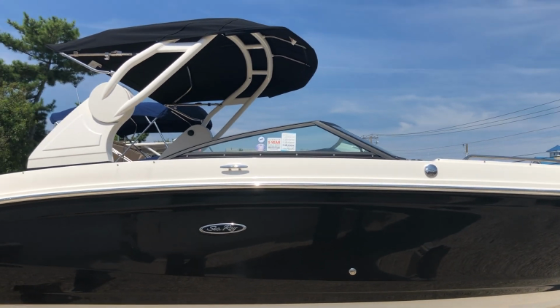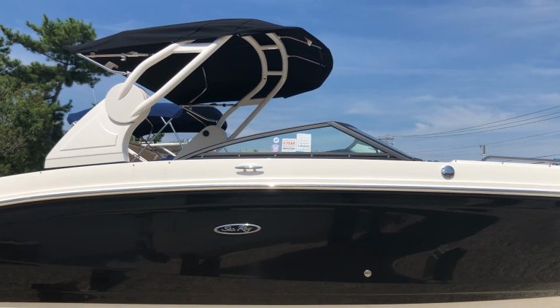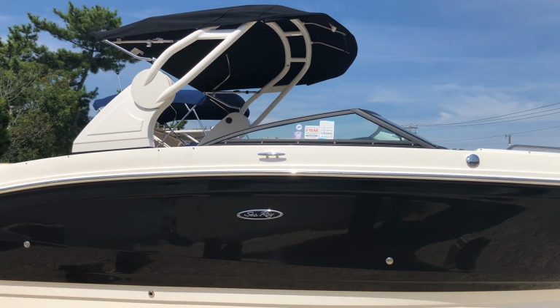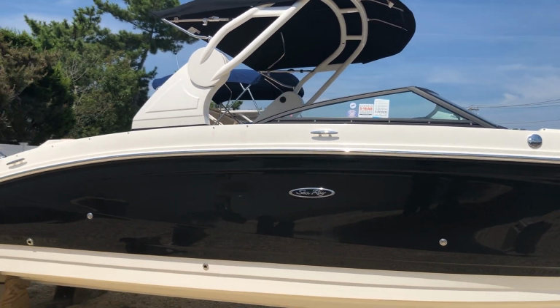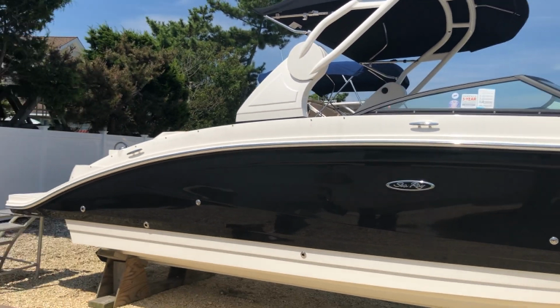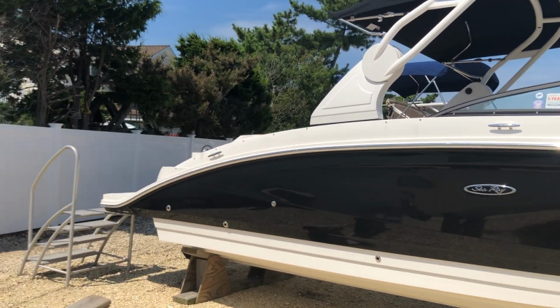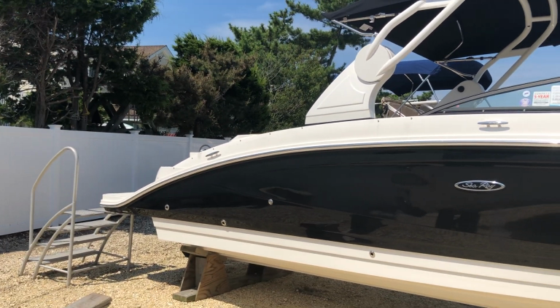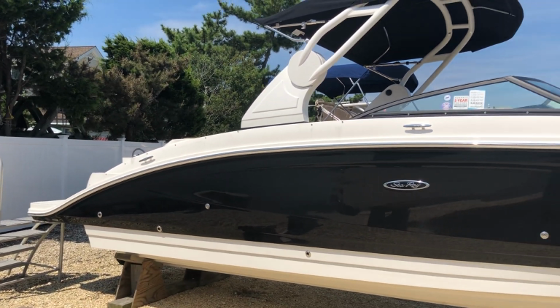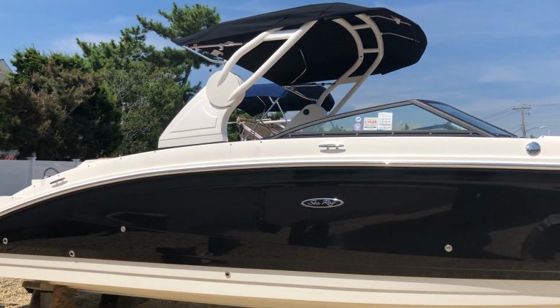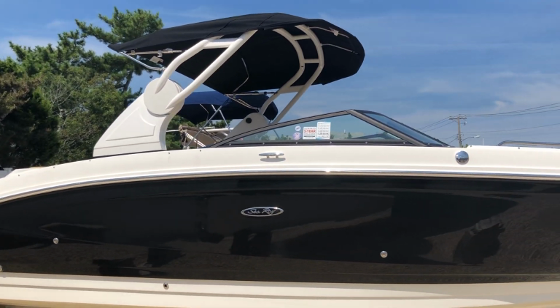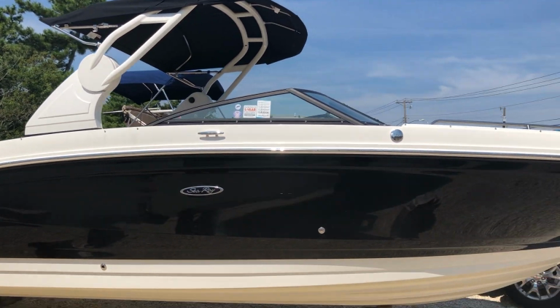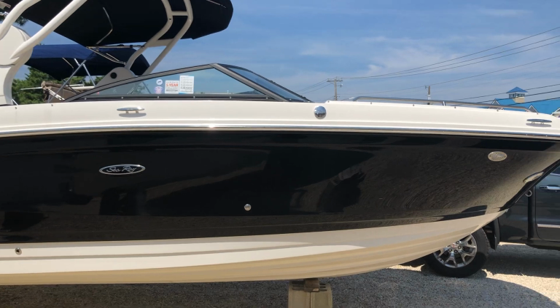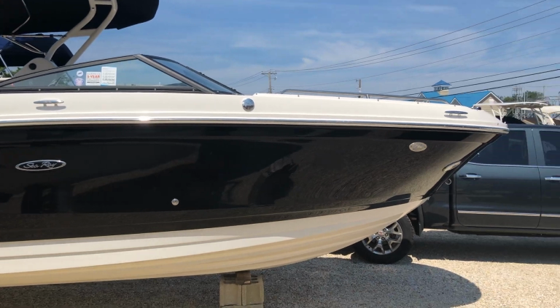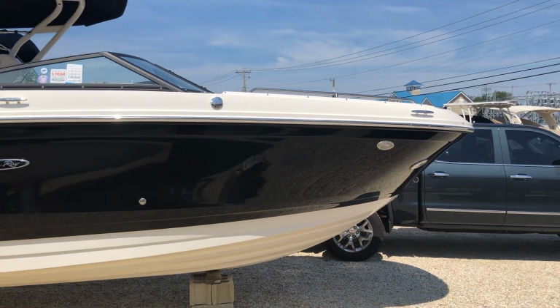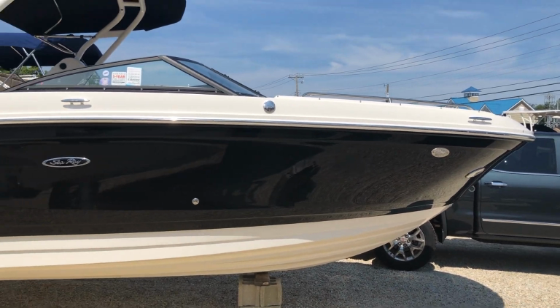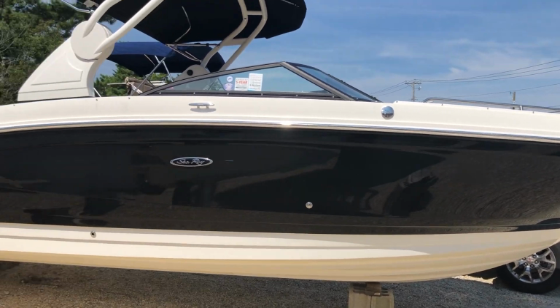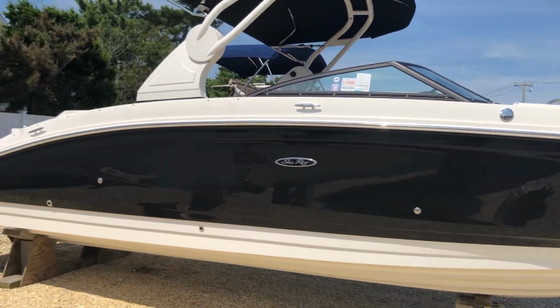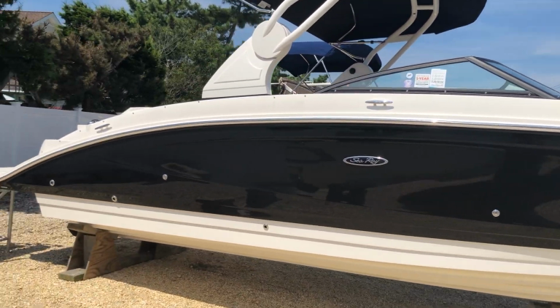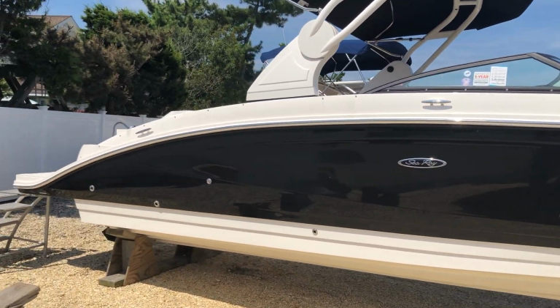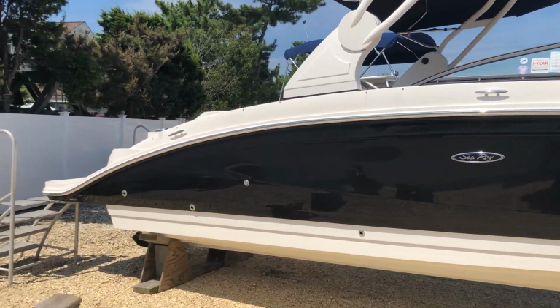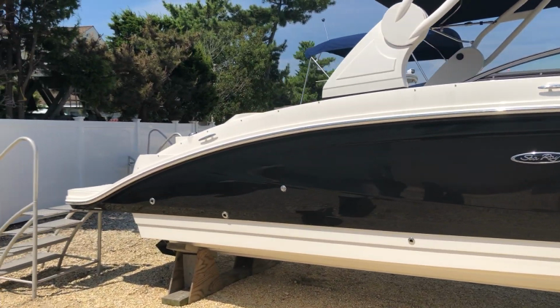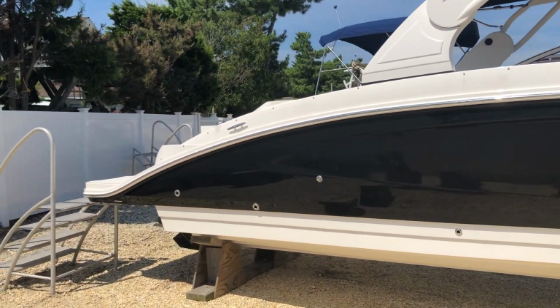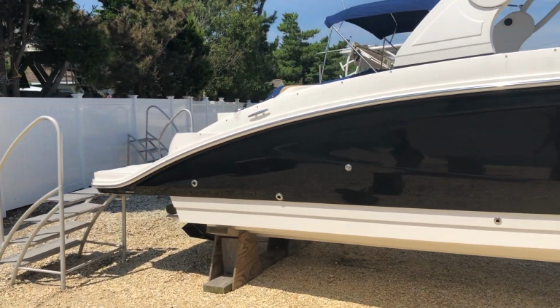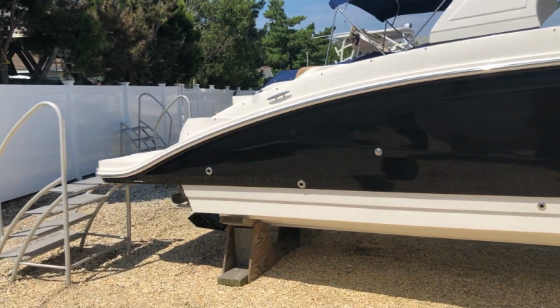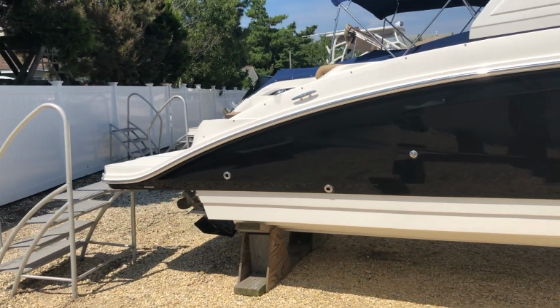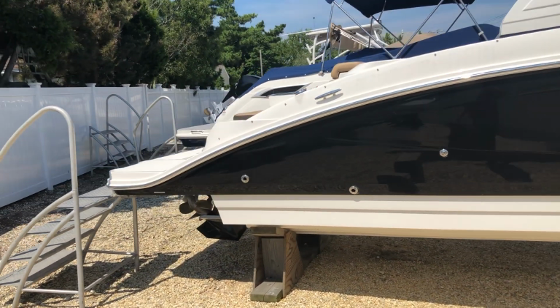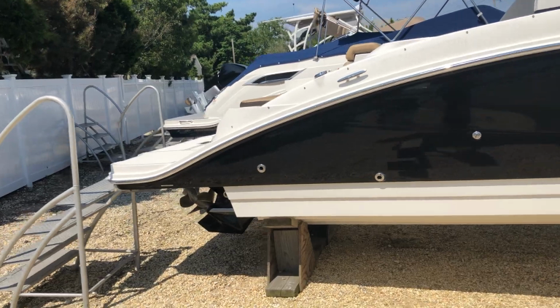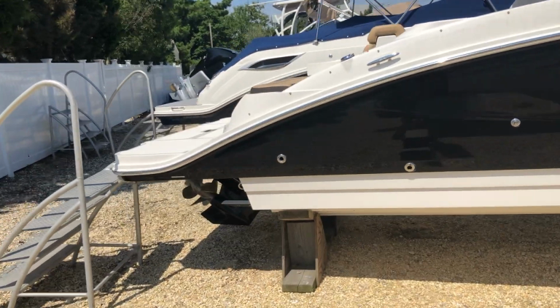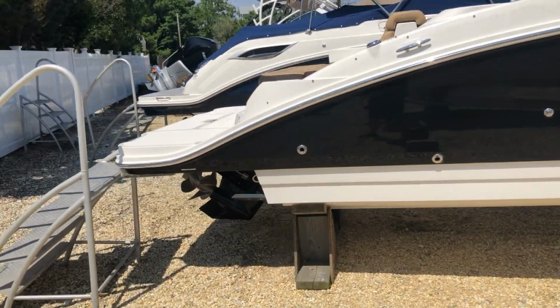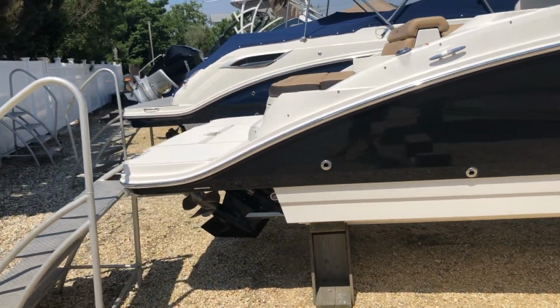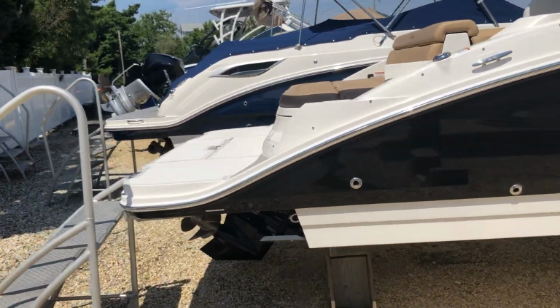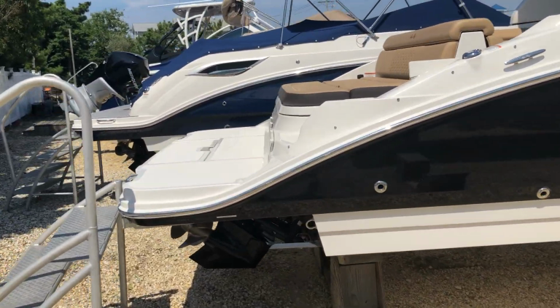Hi, this is Patrick Loda with MarineMax Shipbottom, New Jersey. Today we're looking at the 2019 Sea Ray 270 SDX, one of our most popular models out there on the water today.